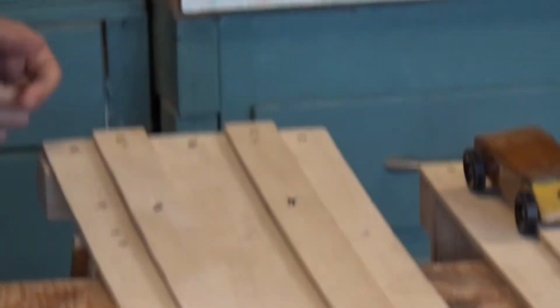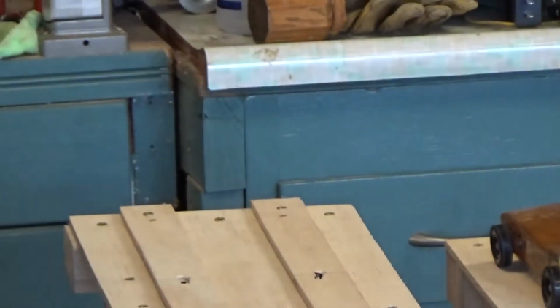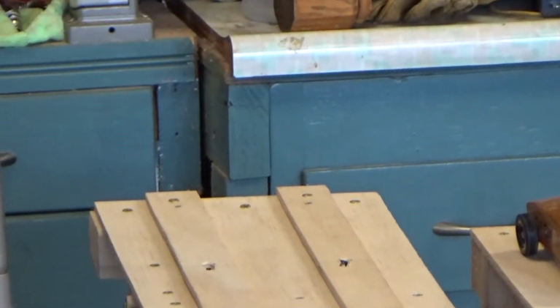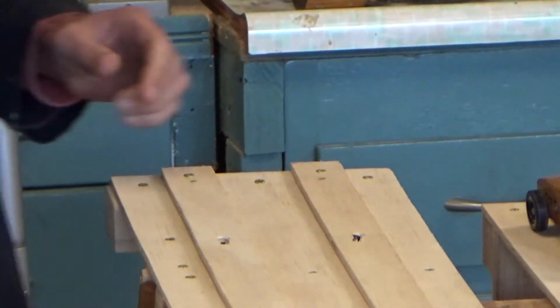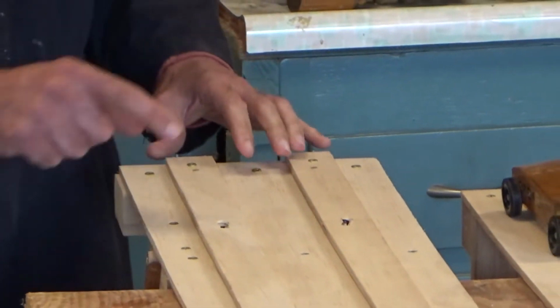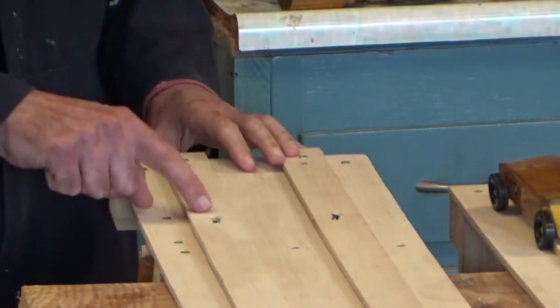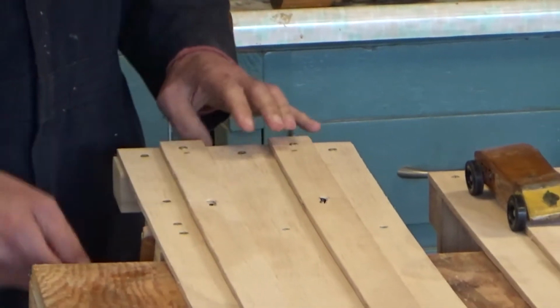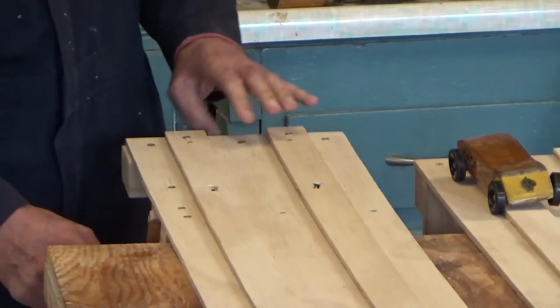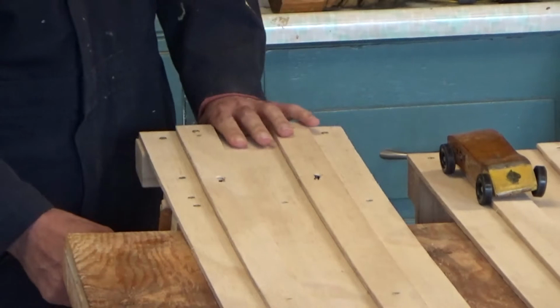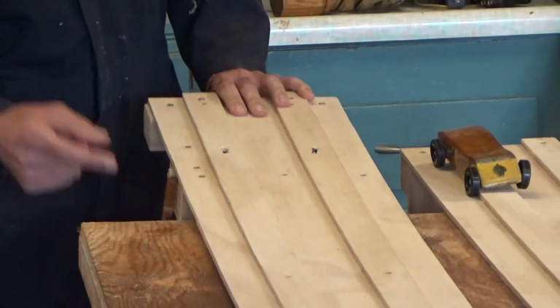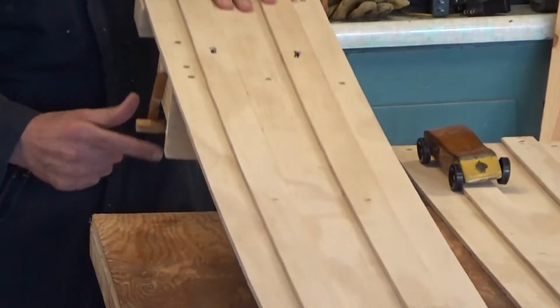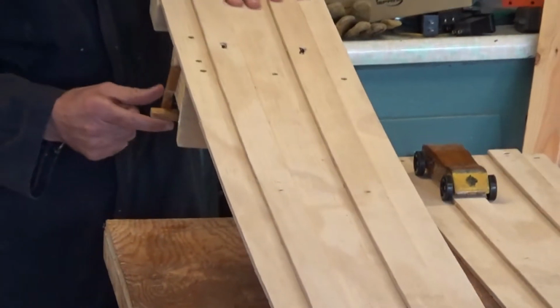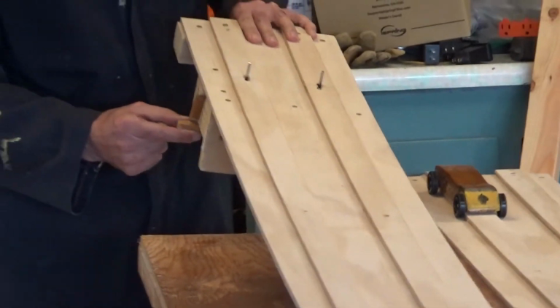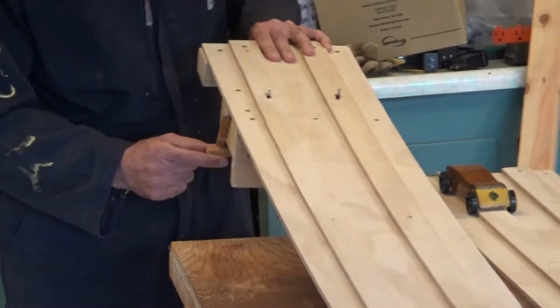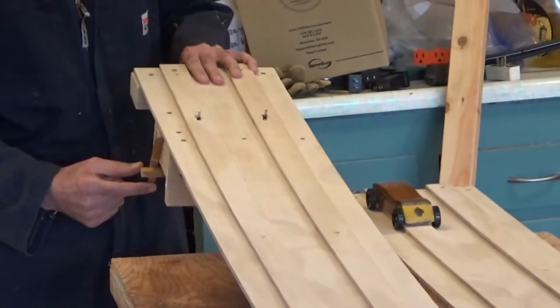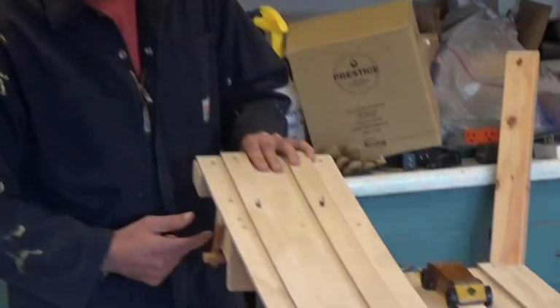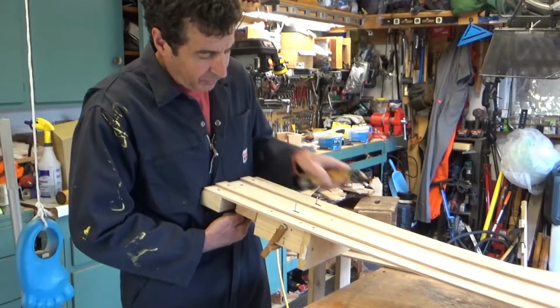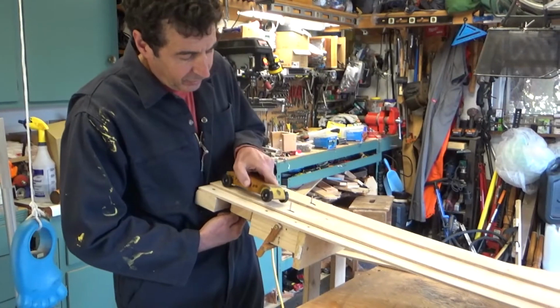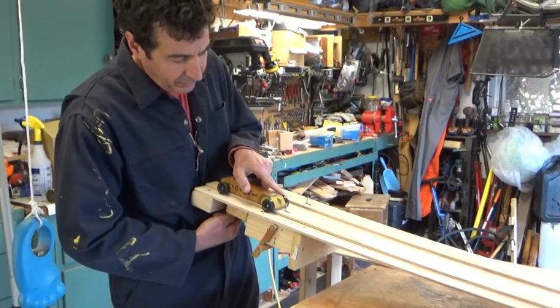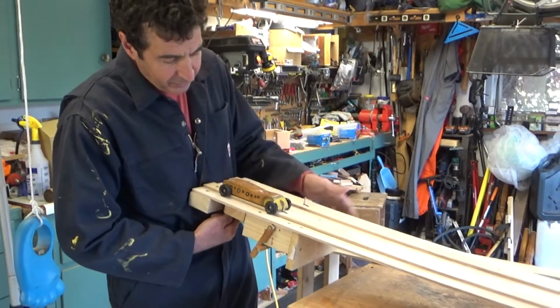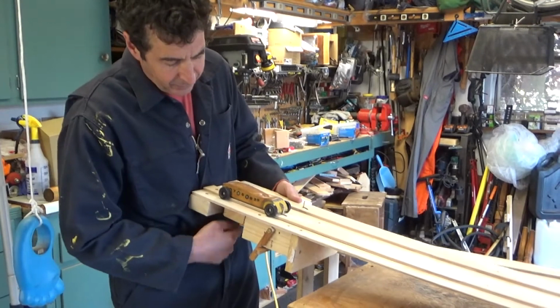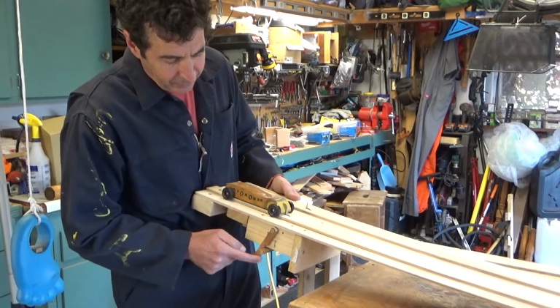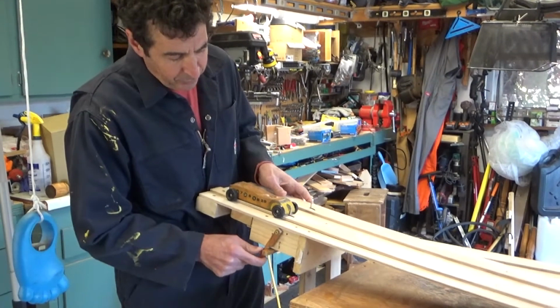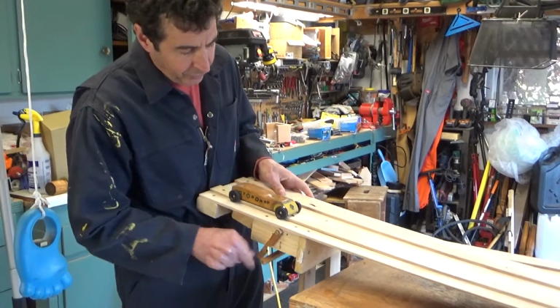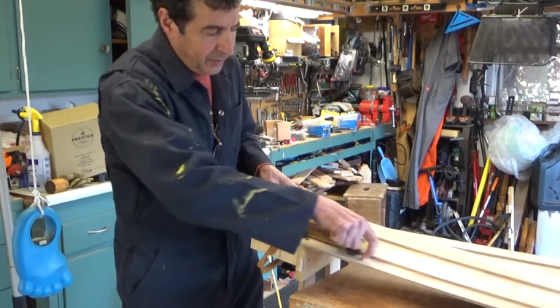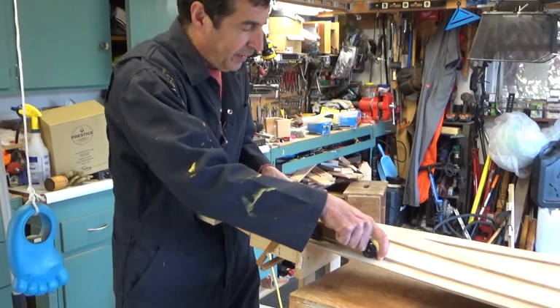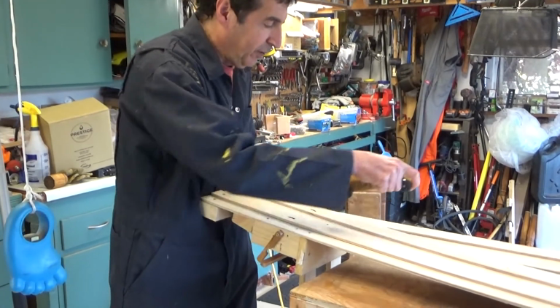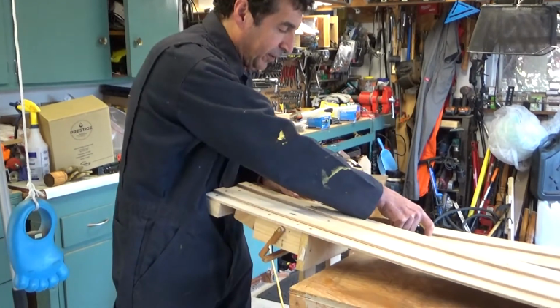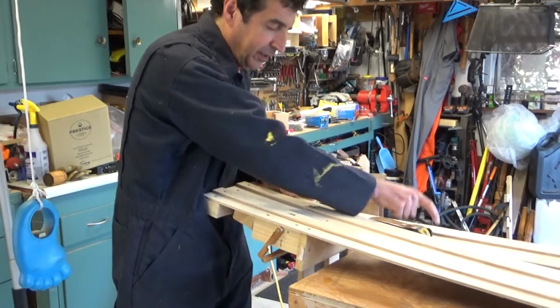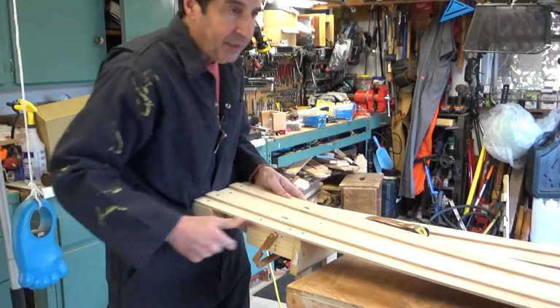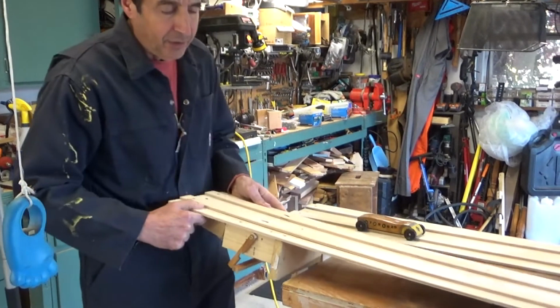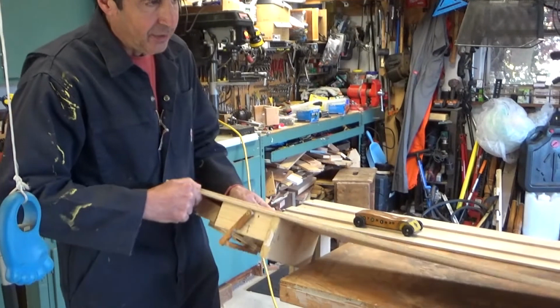Most of the work went into the mechanisms. I'm going to show you the detail here. So you put the car in here and then you pull this trigger and it releases the car, and I'll show you how I did that.